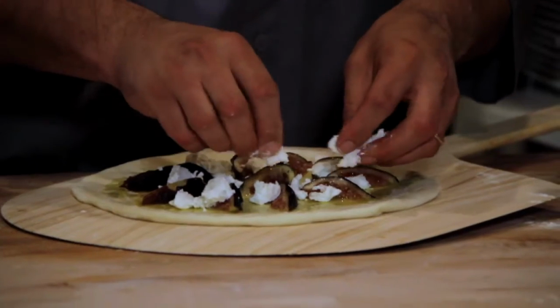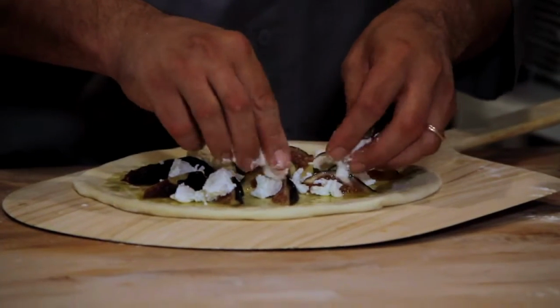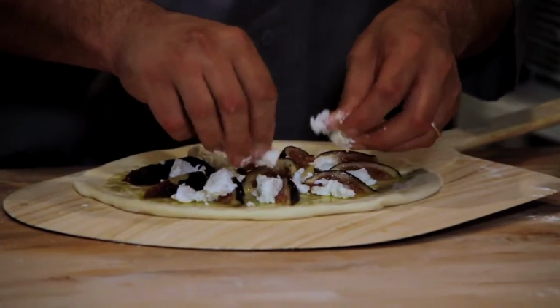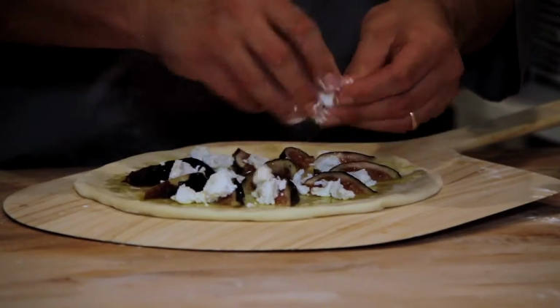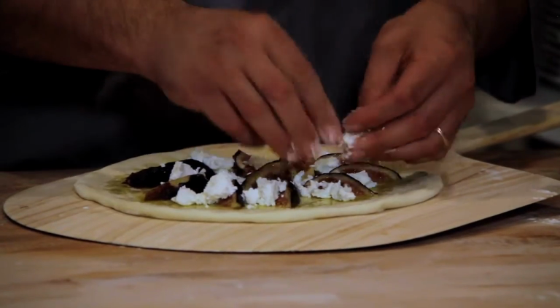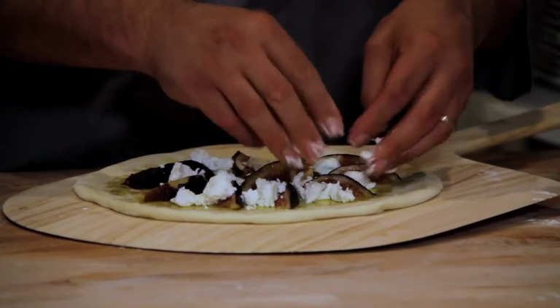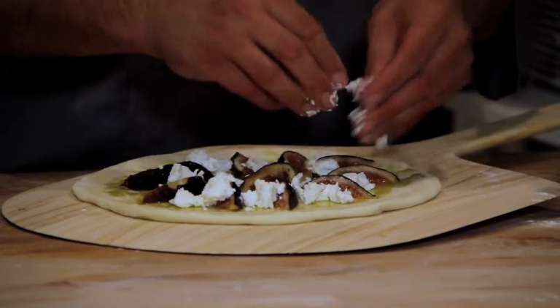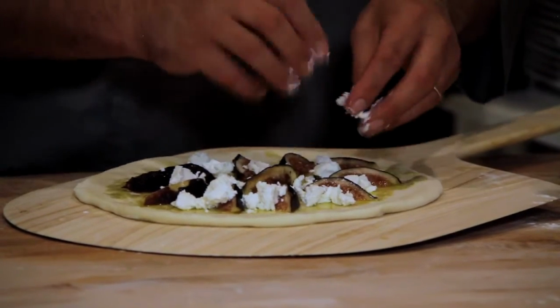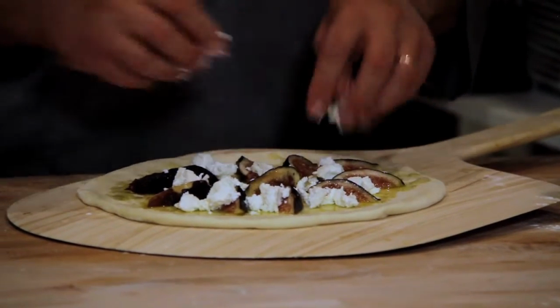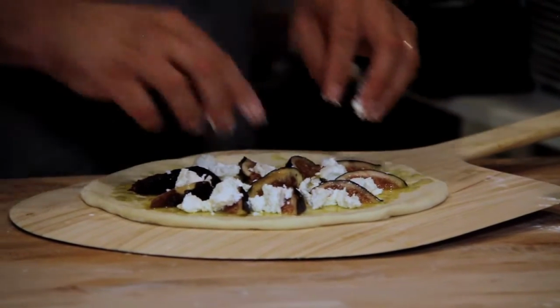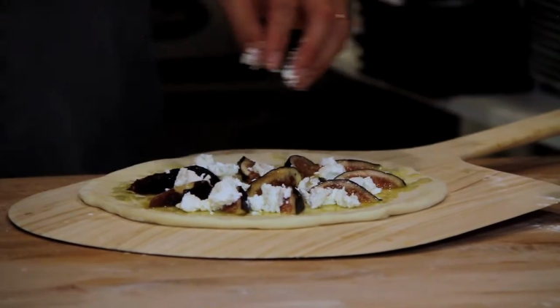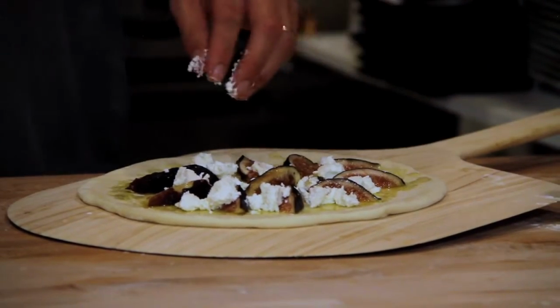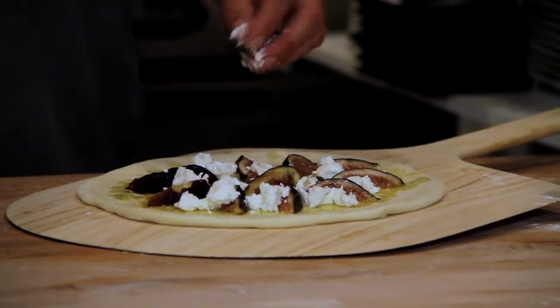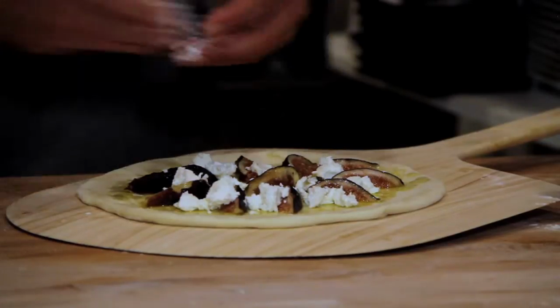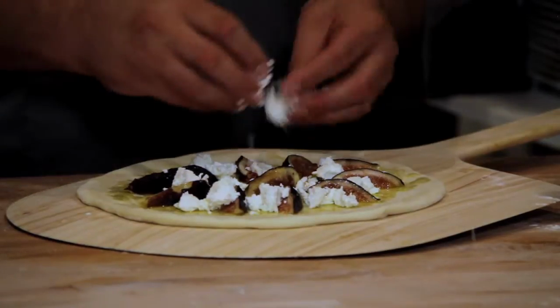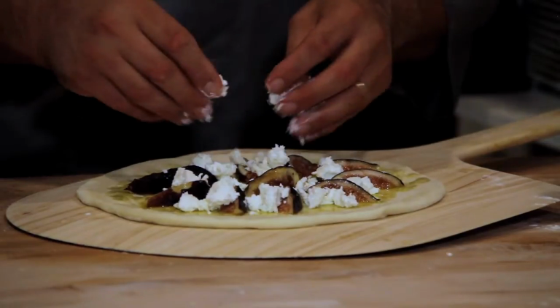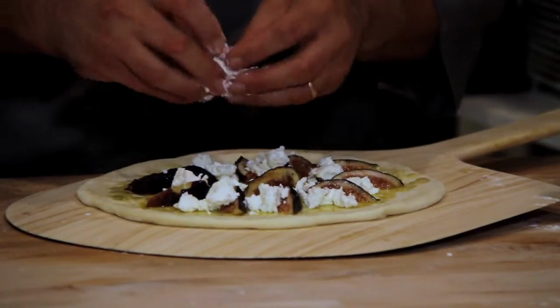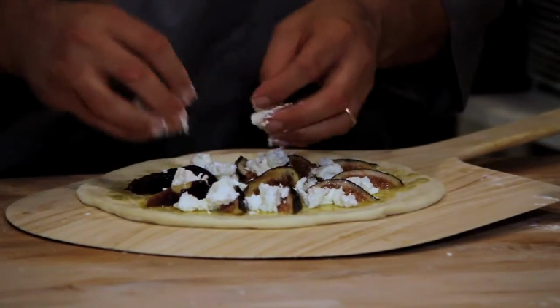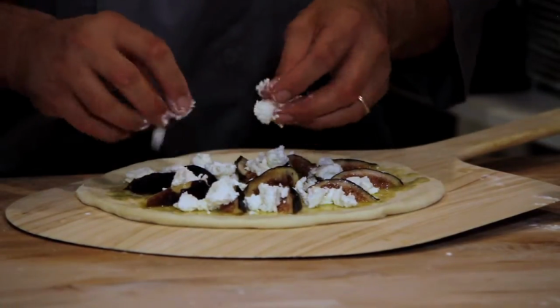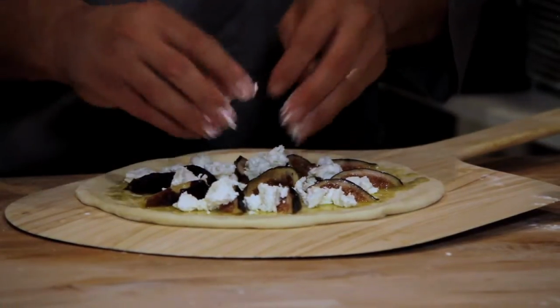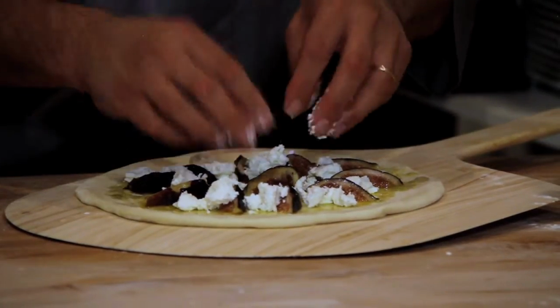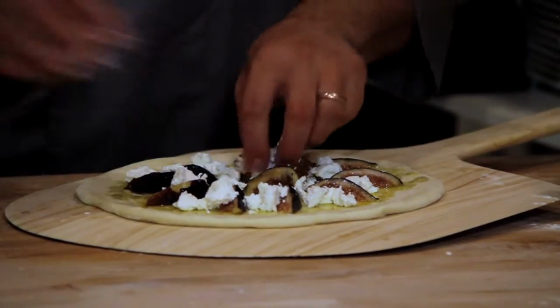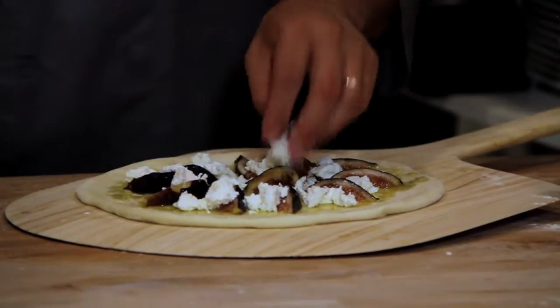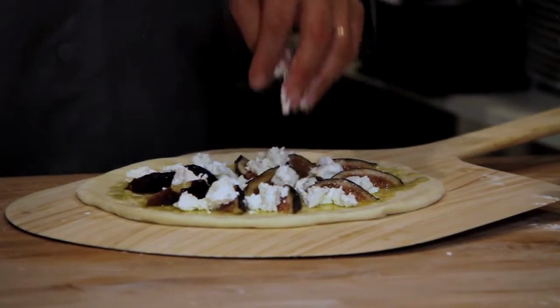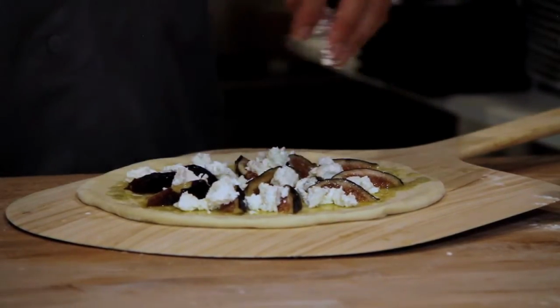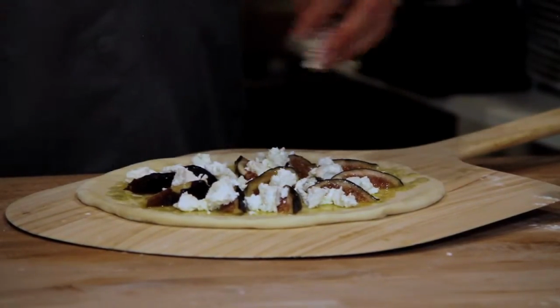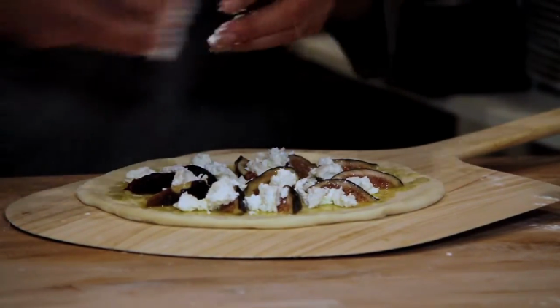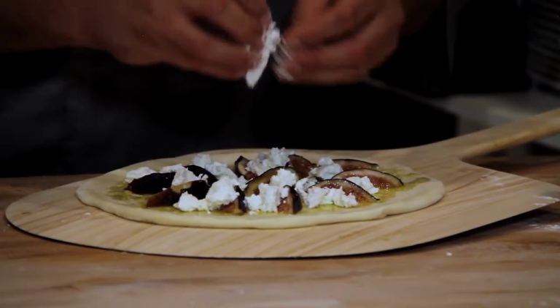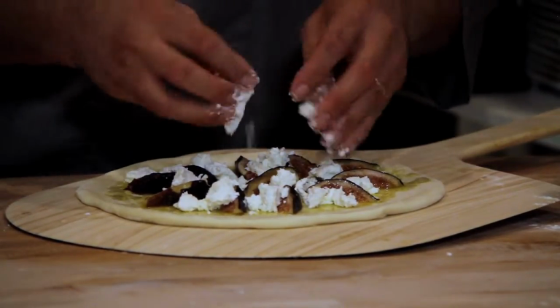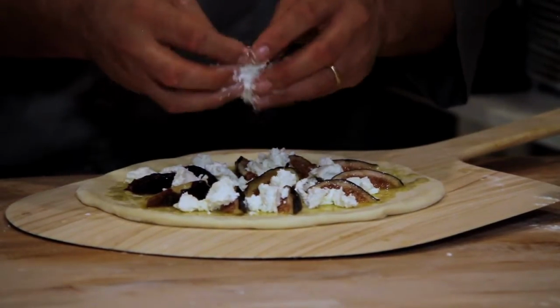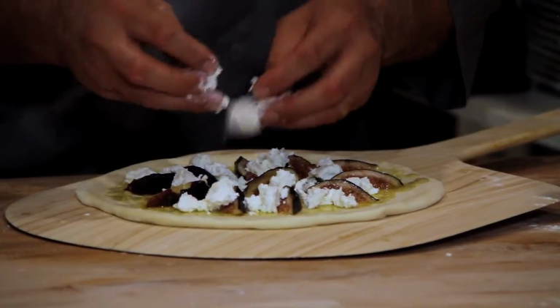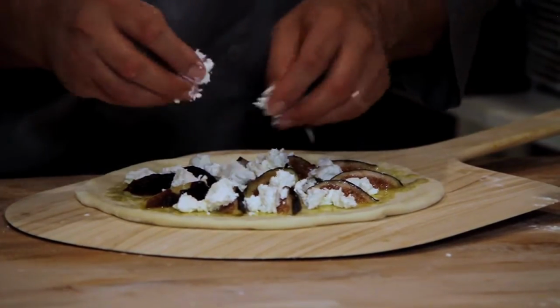Once we get this goat cheese all around, add a little bit more, then we'll be ready to put this right in the oven.